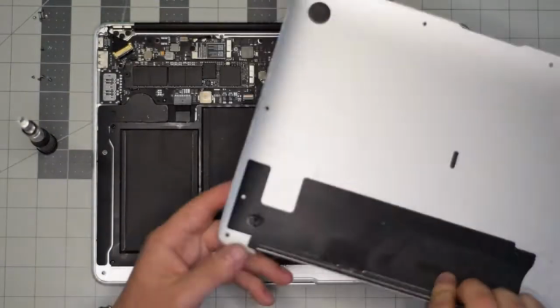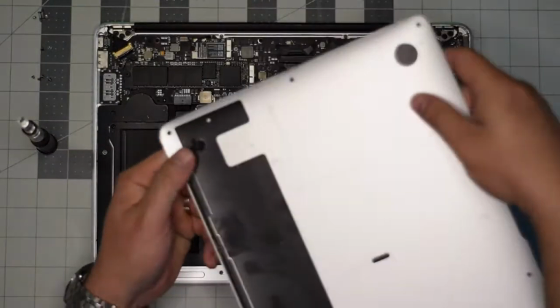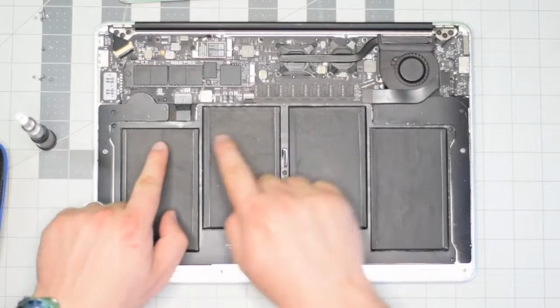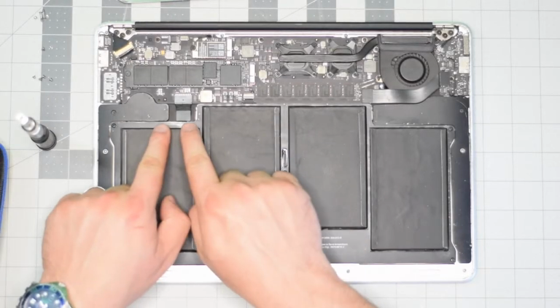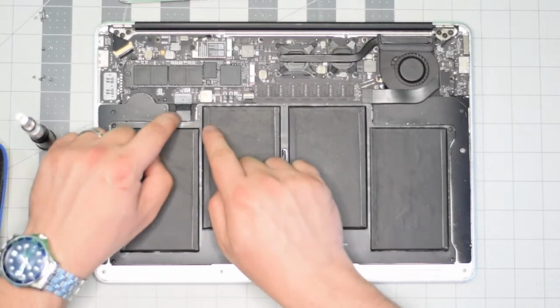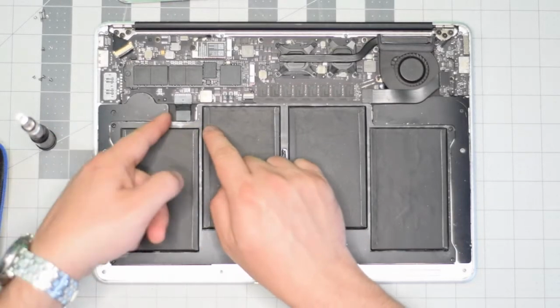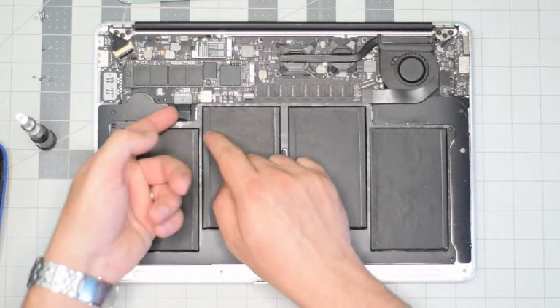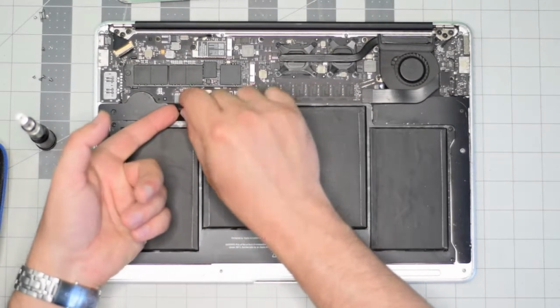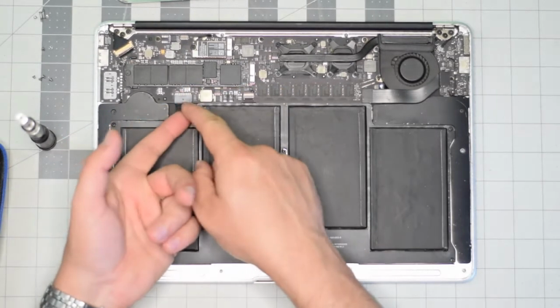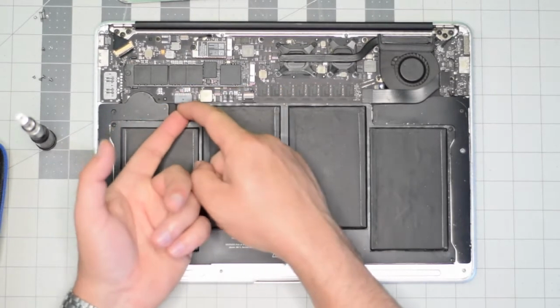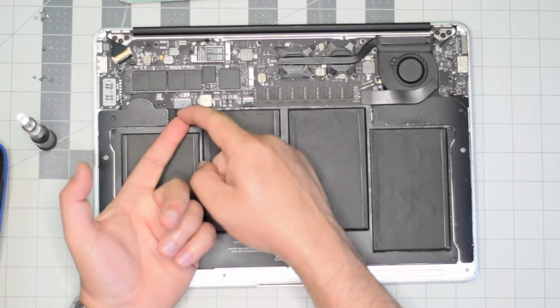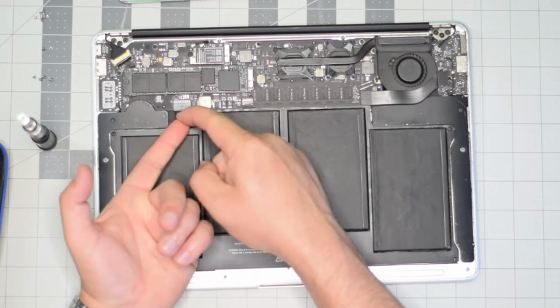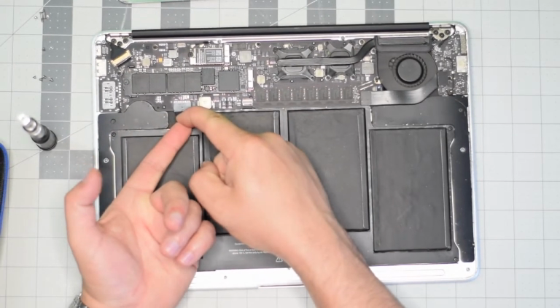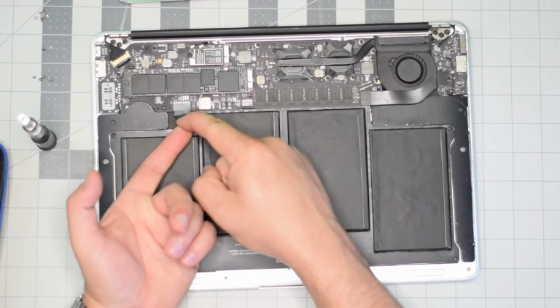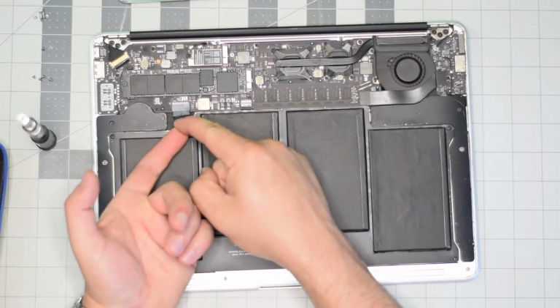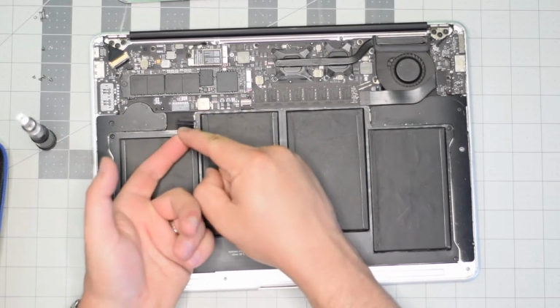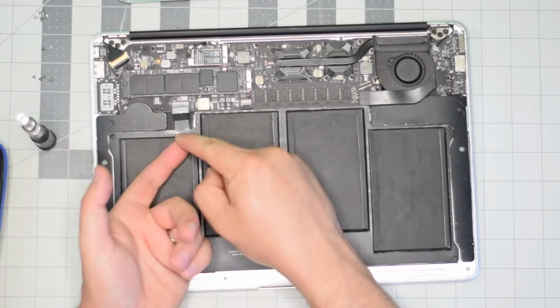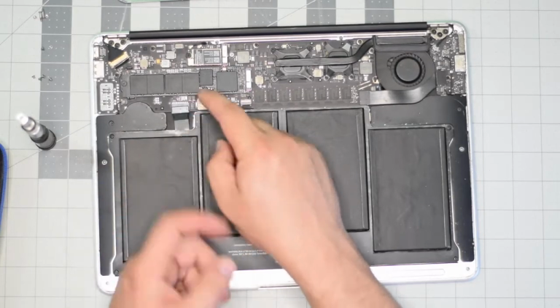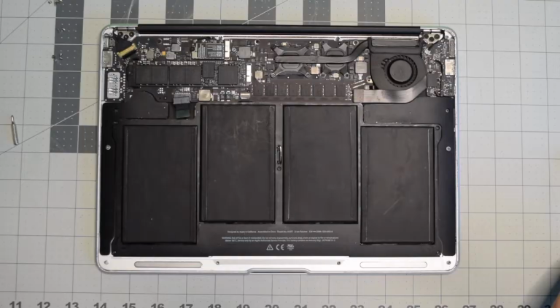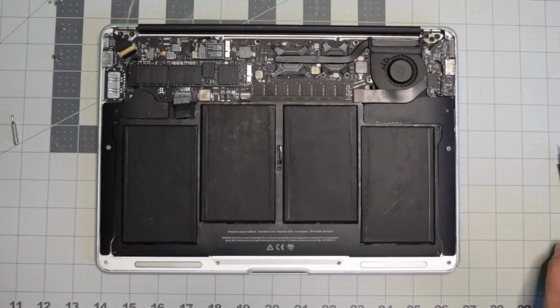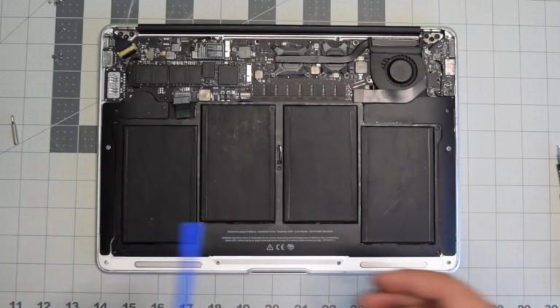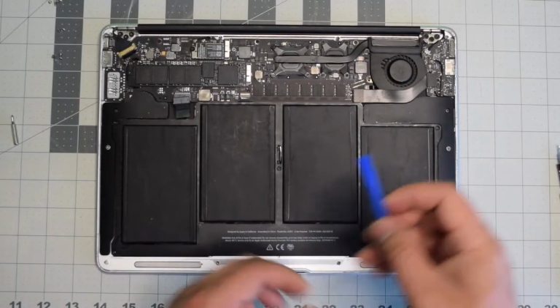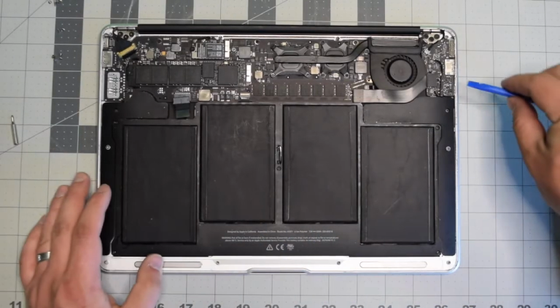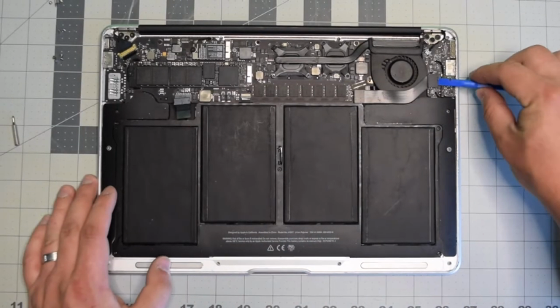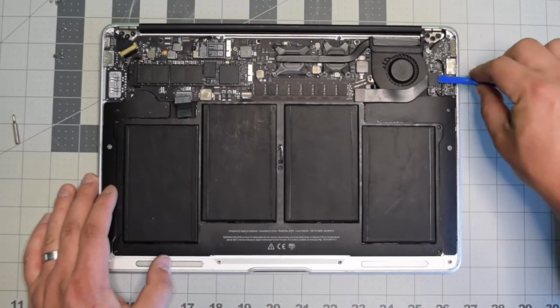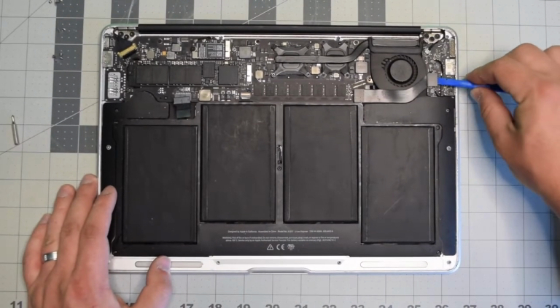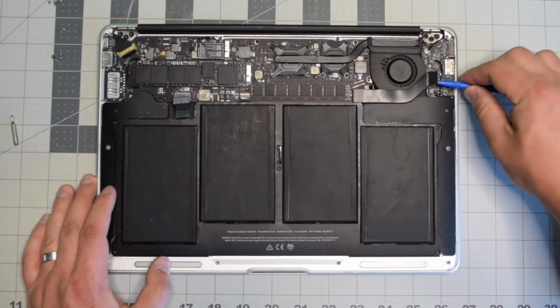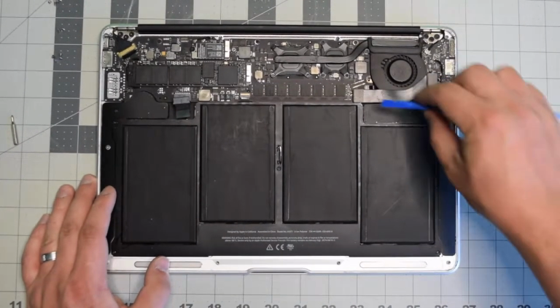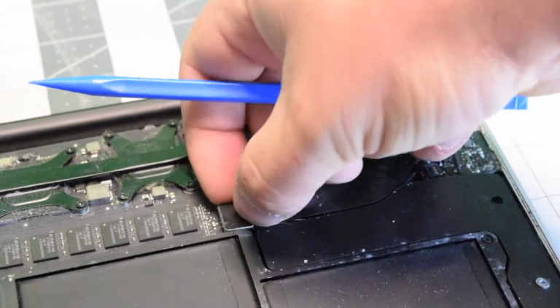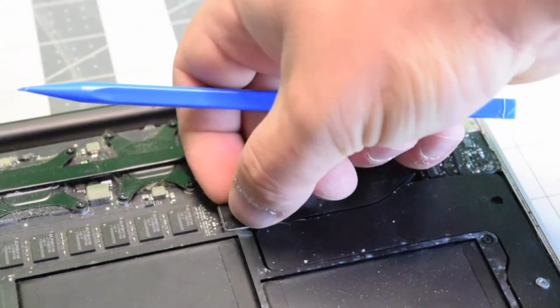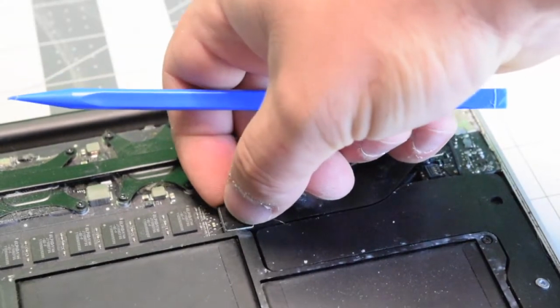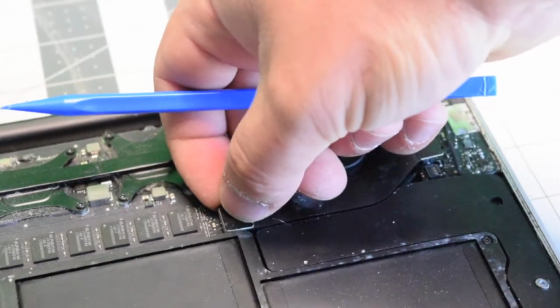Locate the battery connection, lift it by its tab, and wiggle it left to right as you pull on it. Now let's disconnect the input and output board data cable — it's connected on the right and the left.